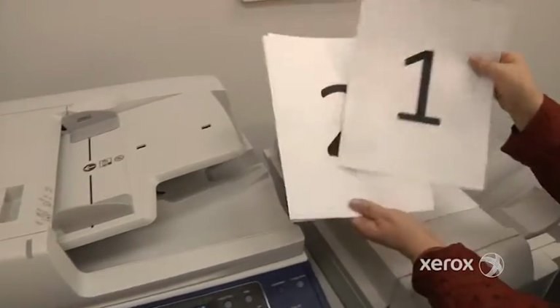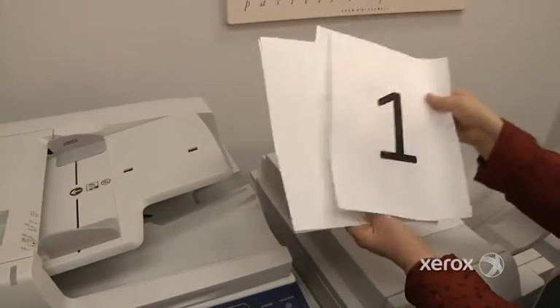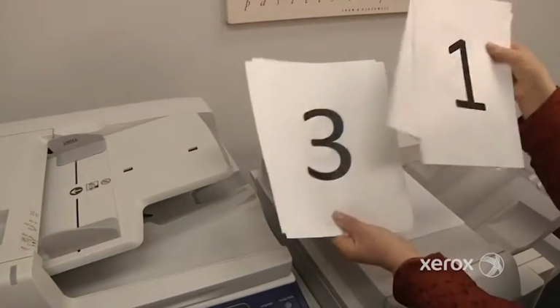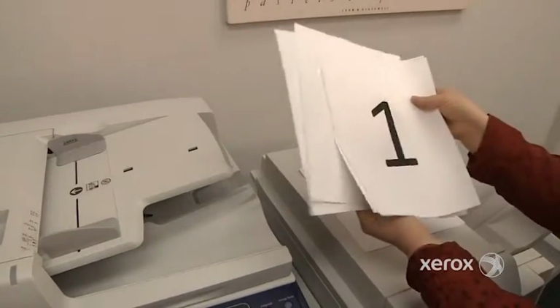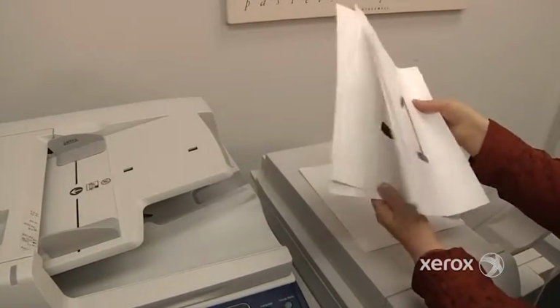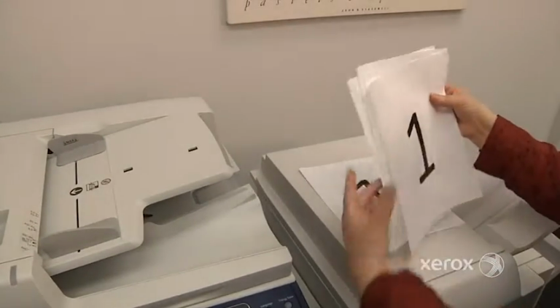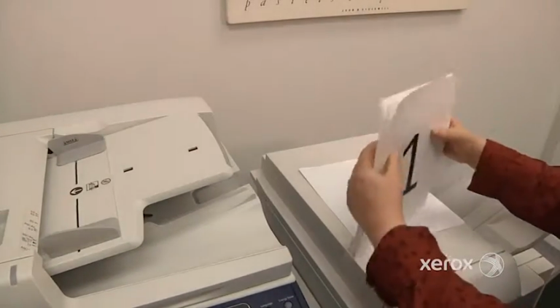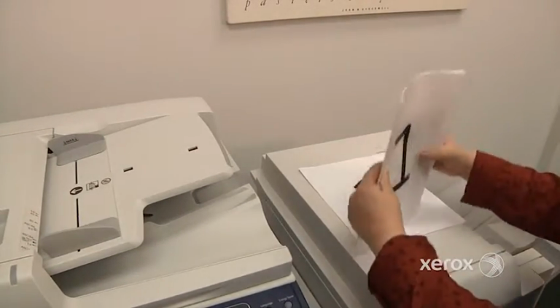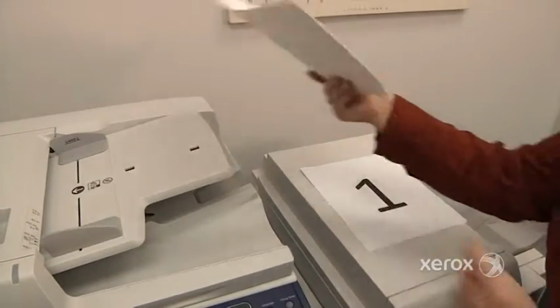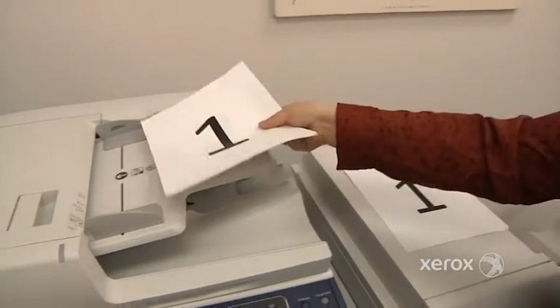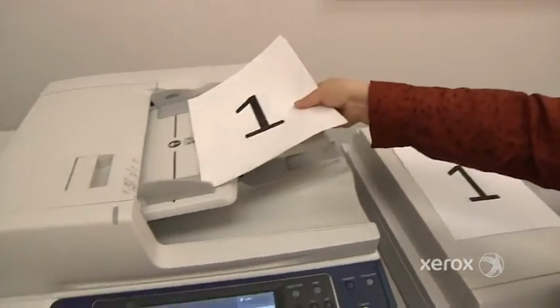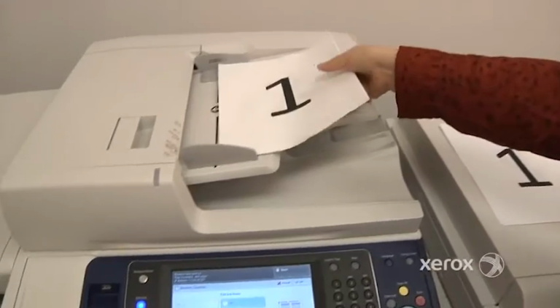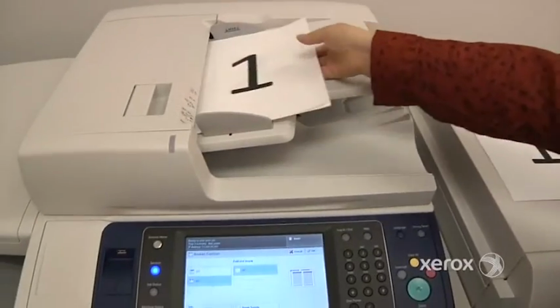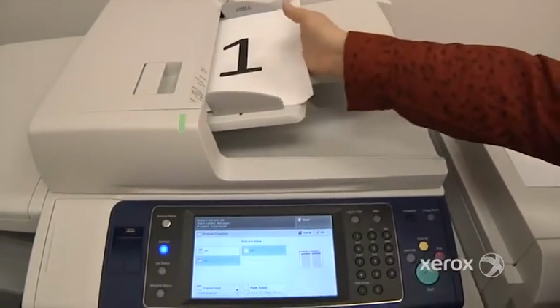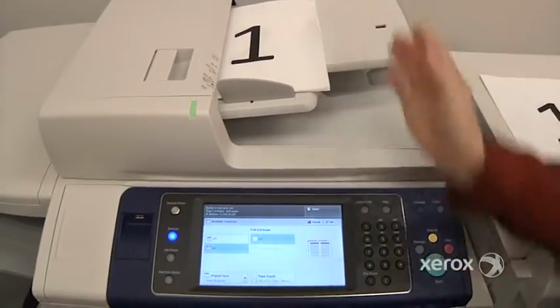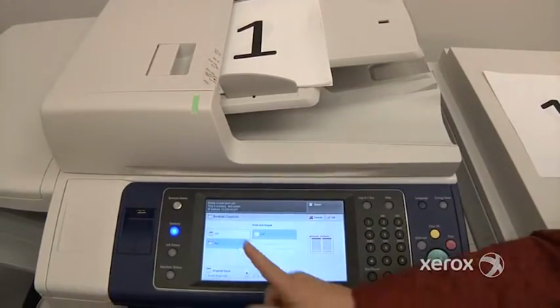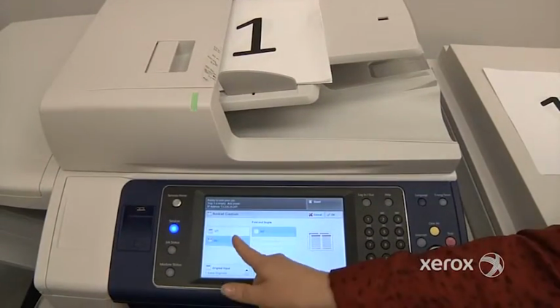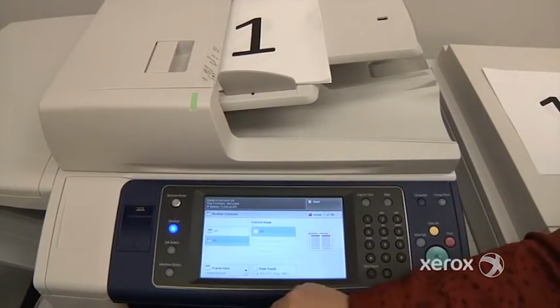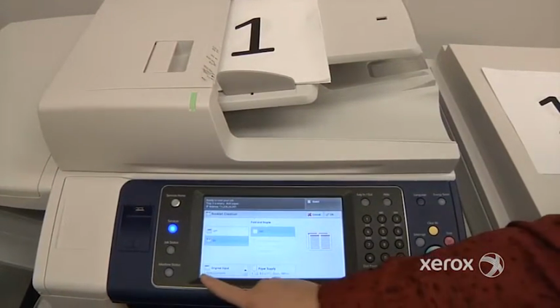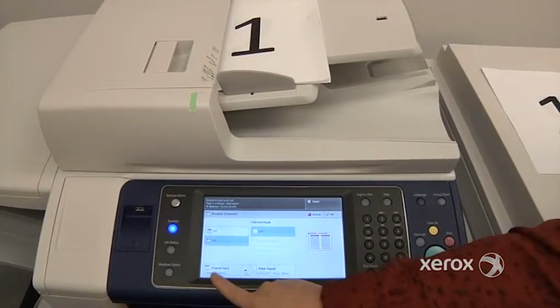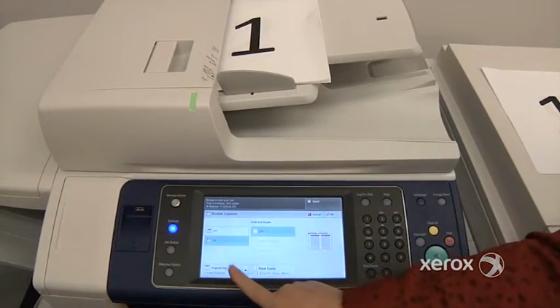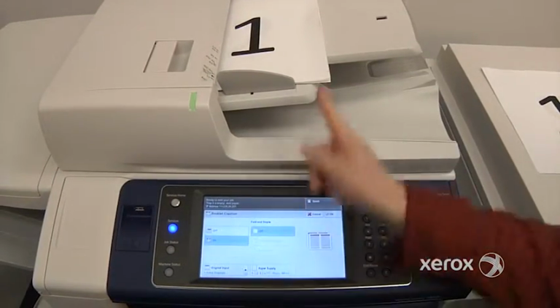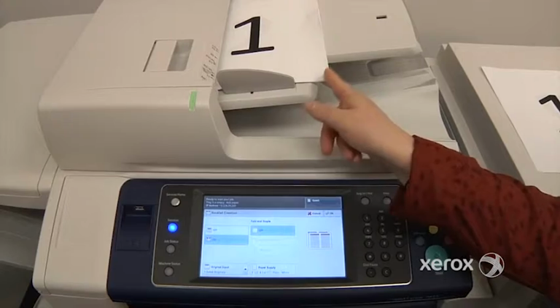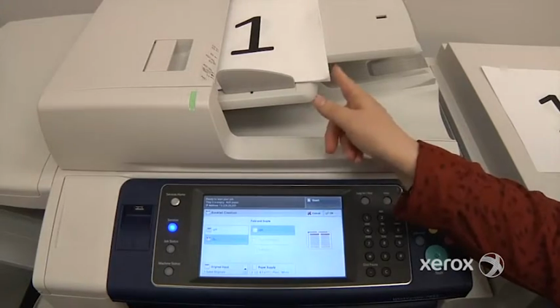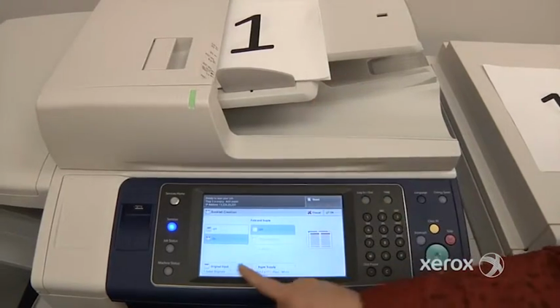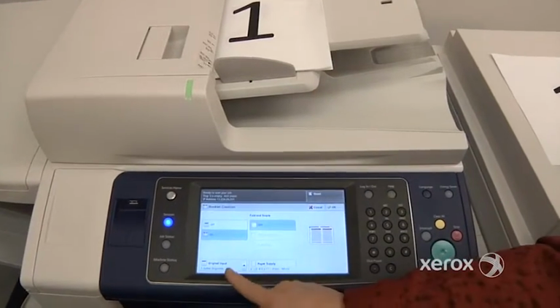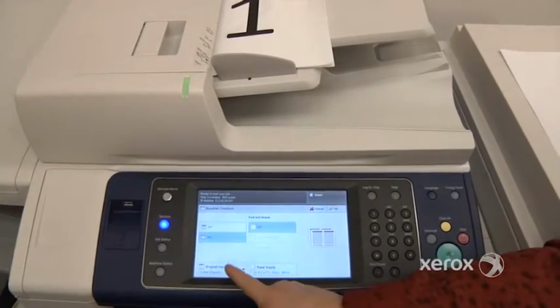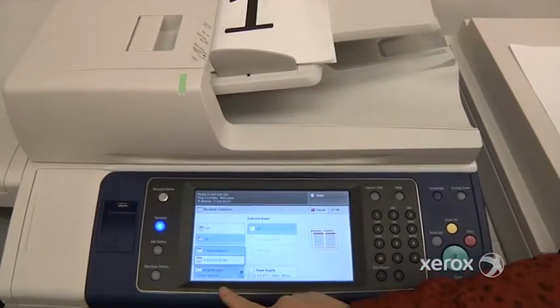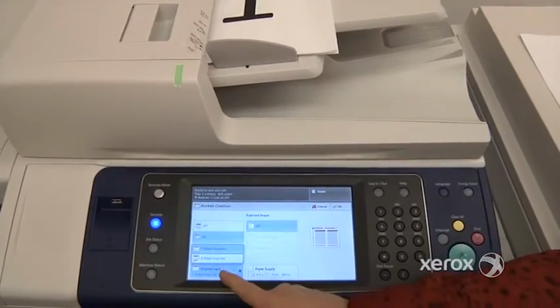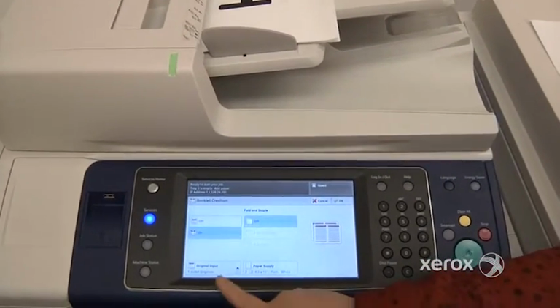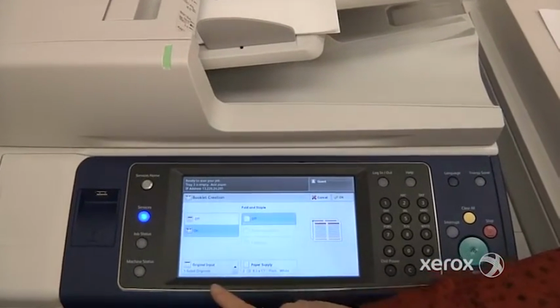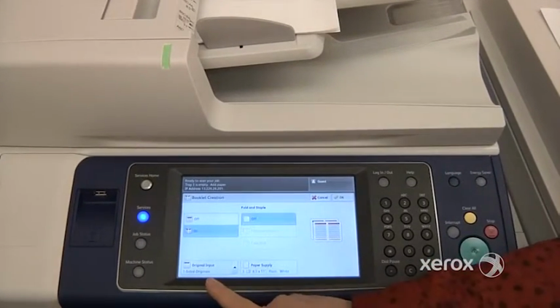I've got my originals: one, two, three, four. I place them in the feeder and select Booklet Creation on. If my originals happened to be two-sided, I could have indicated that here, but mine are one-sided, so we're good.